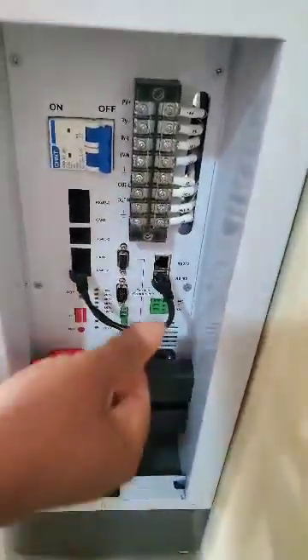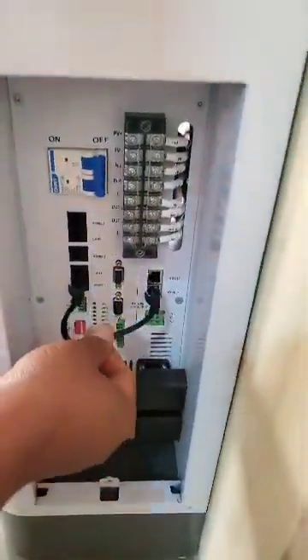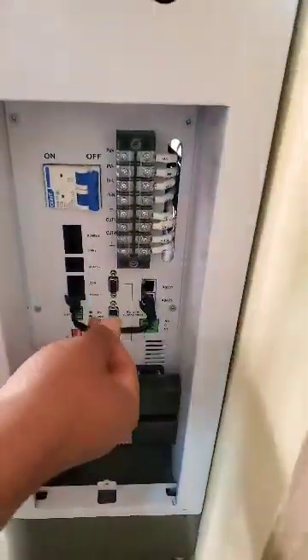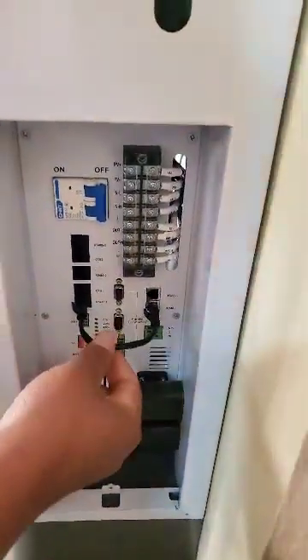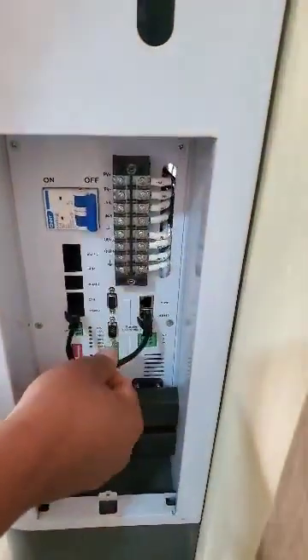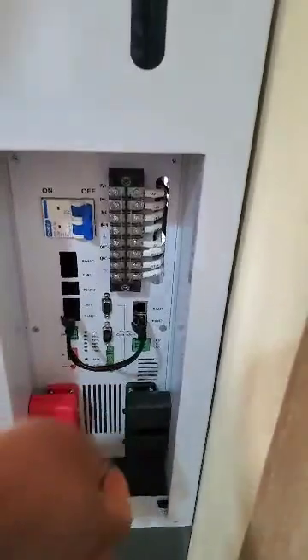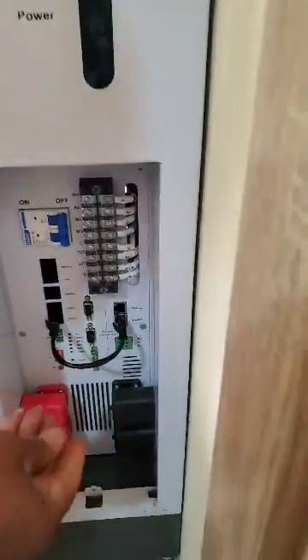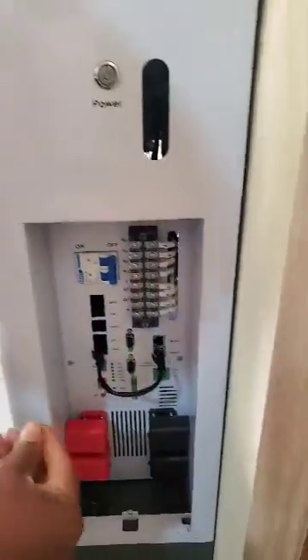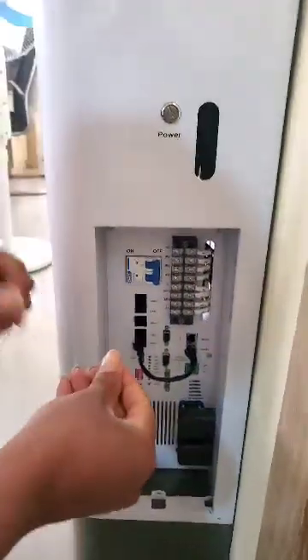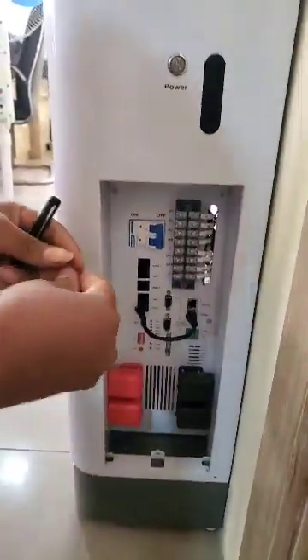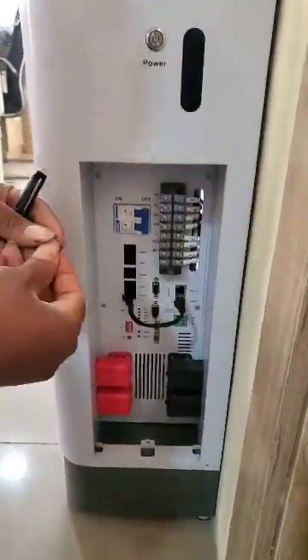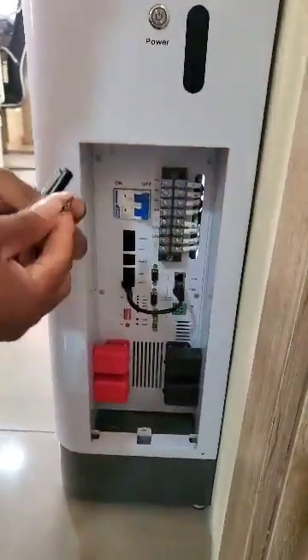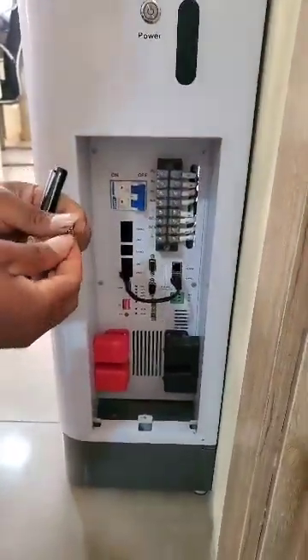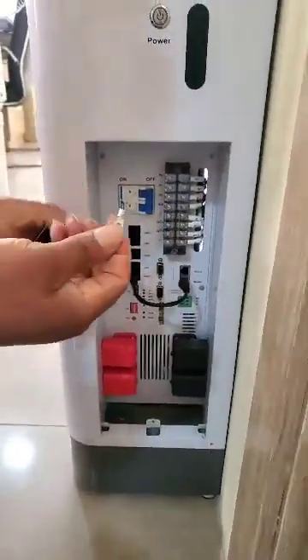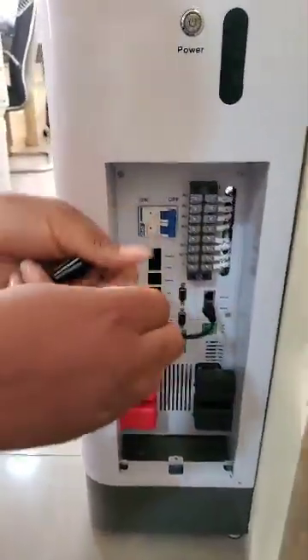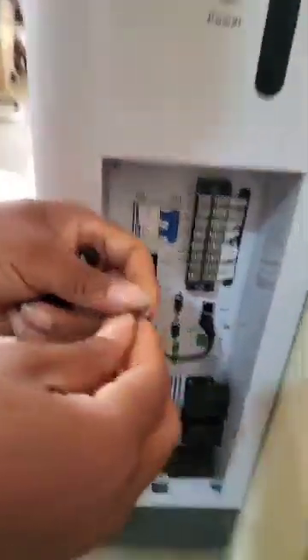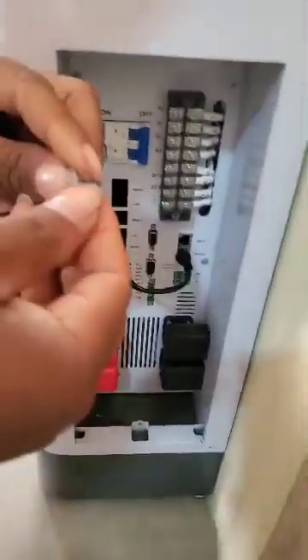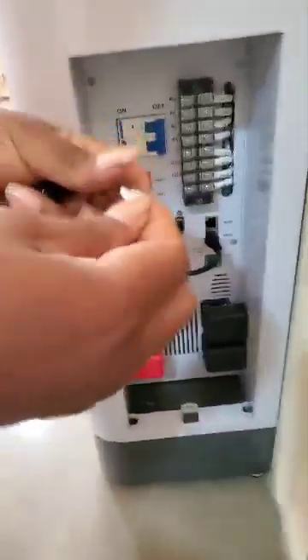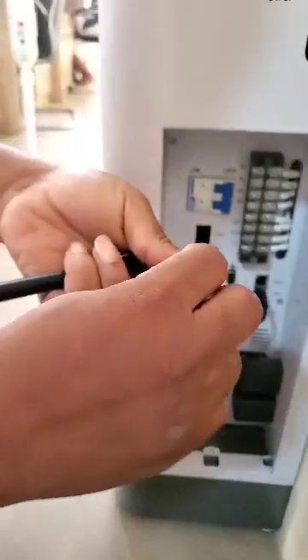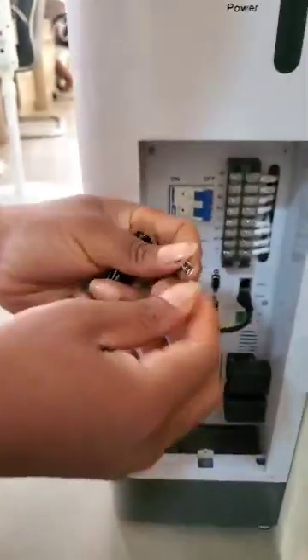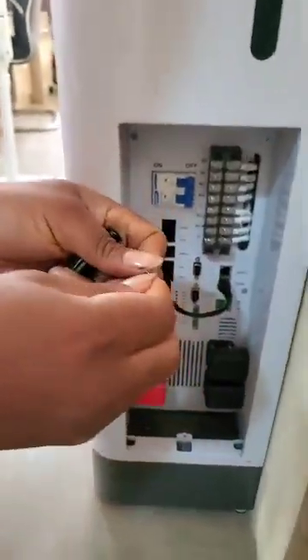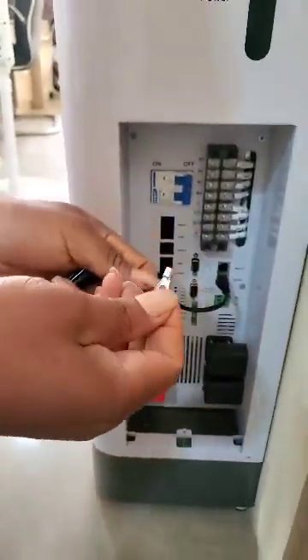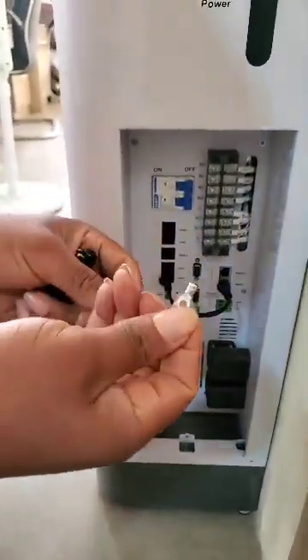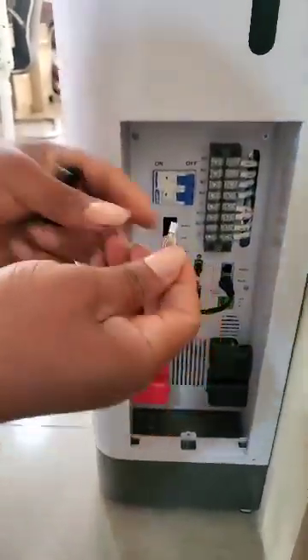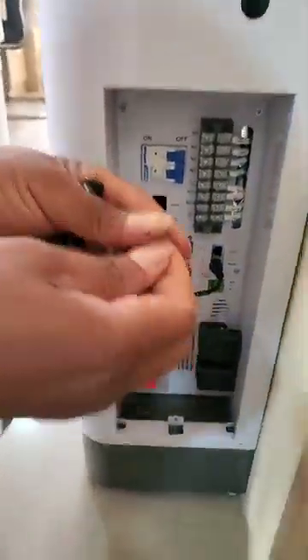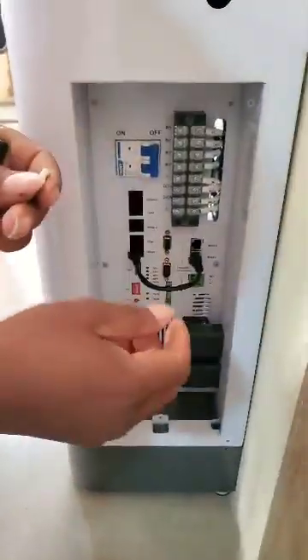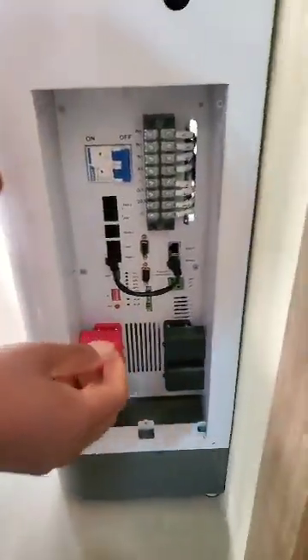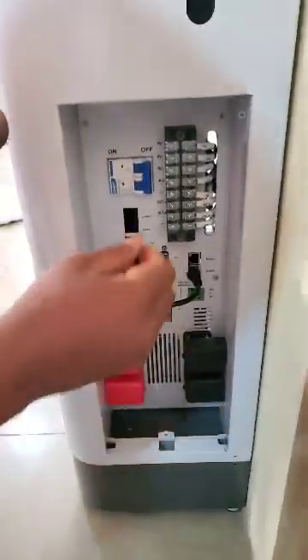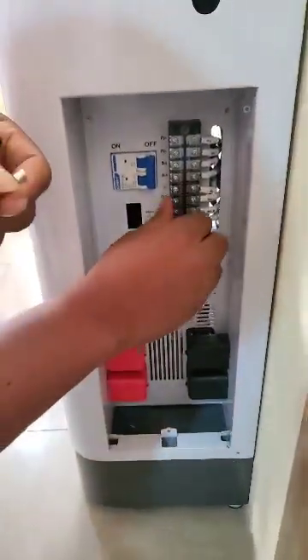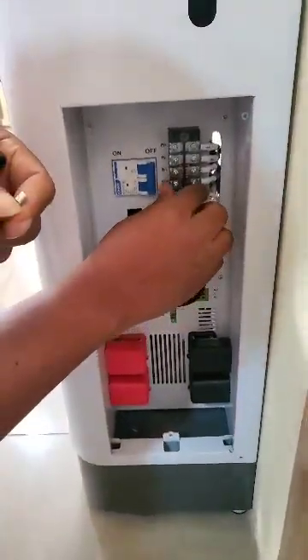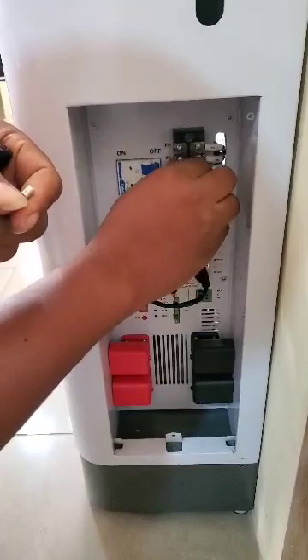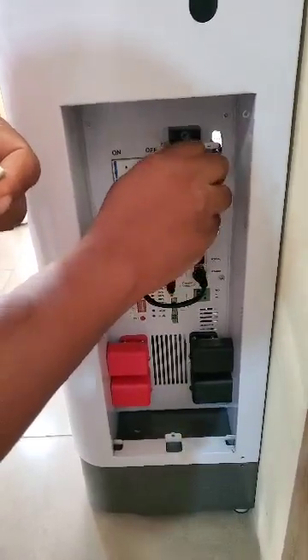So when you're done with this insertion, the next thing you do is this. You see this little tiny clipper for whatever wire connections you make — first remove this.